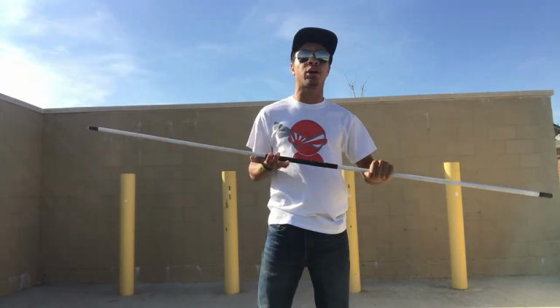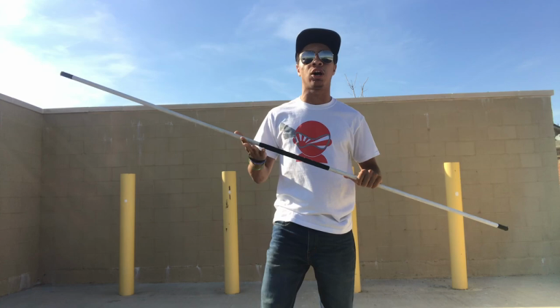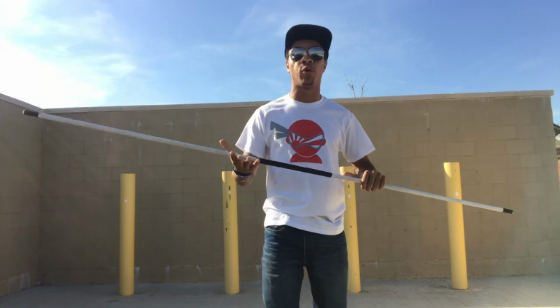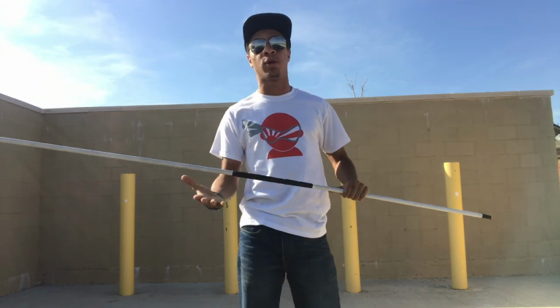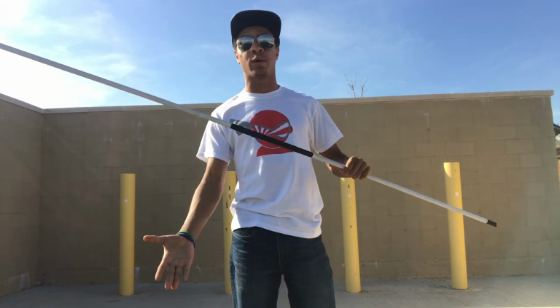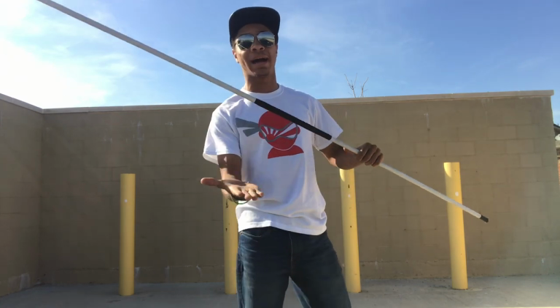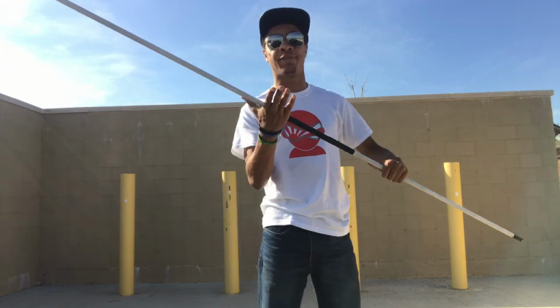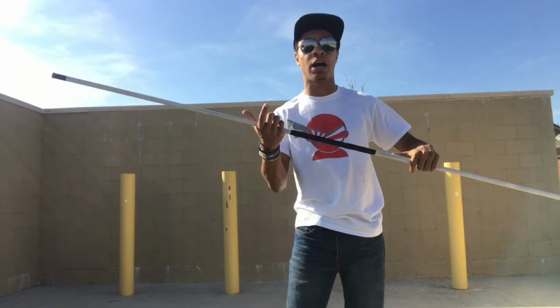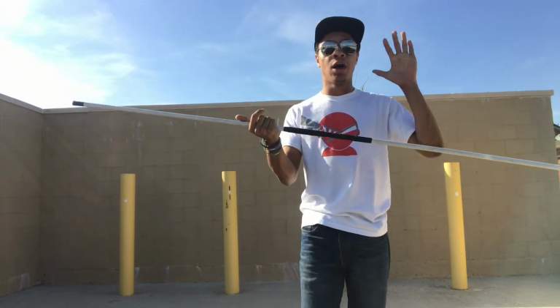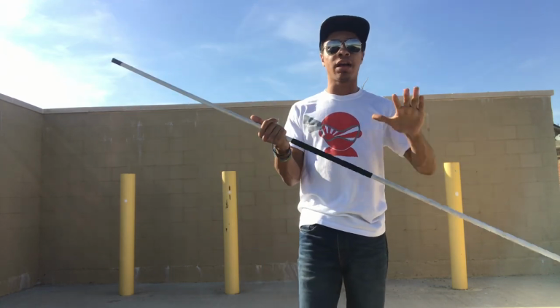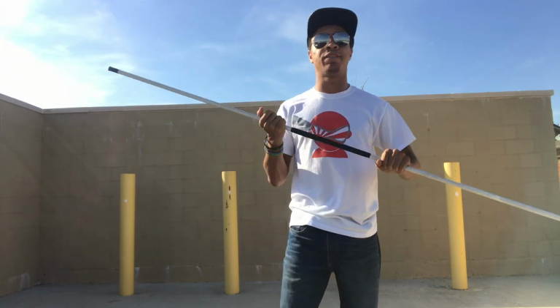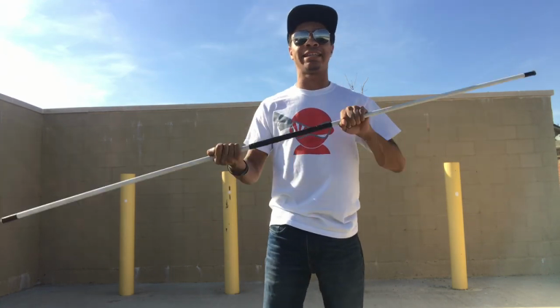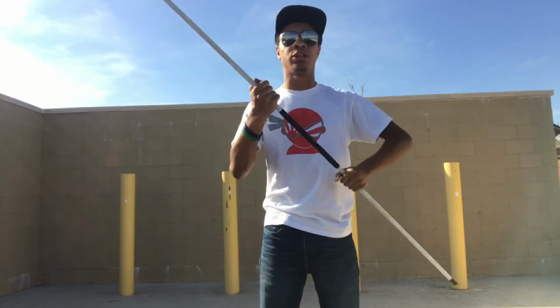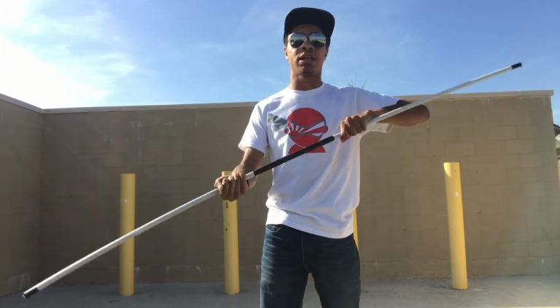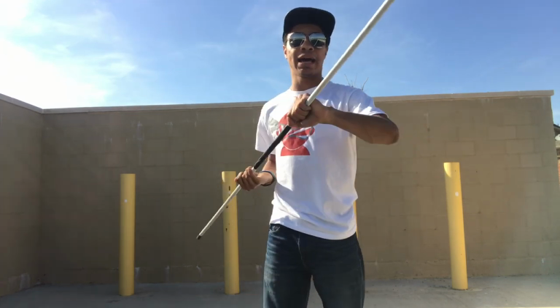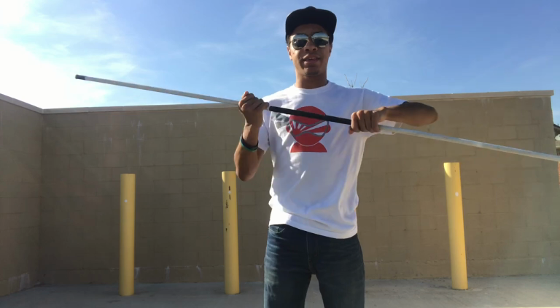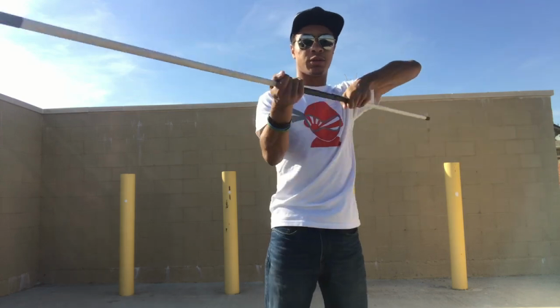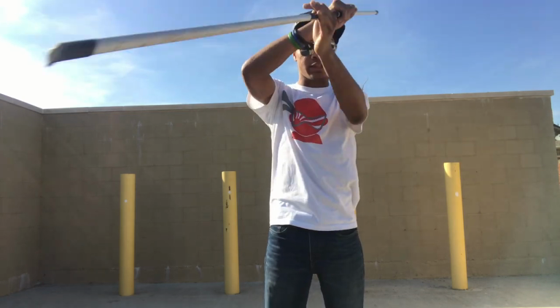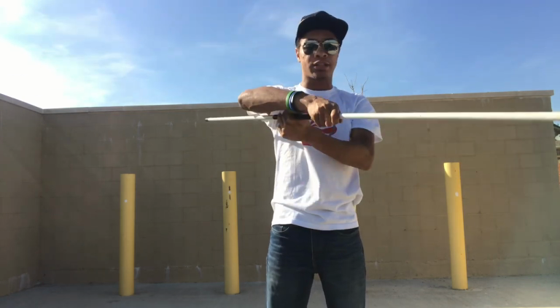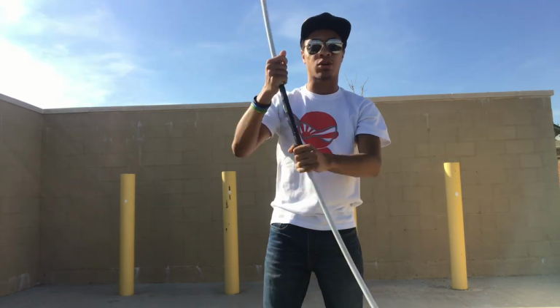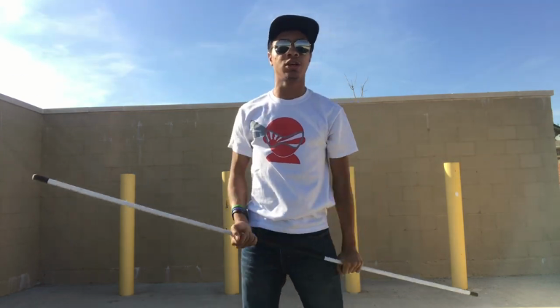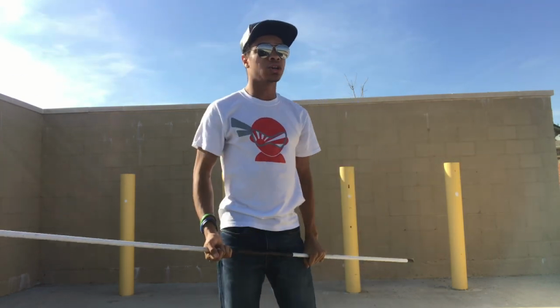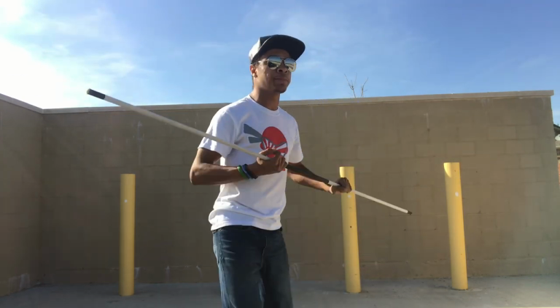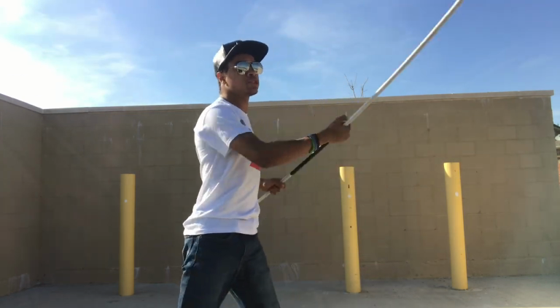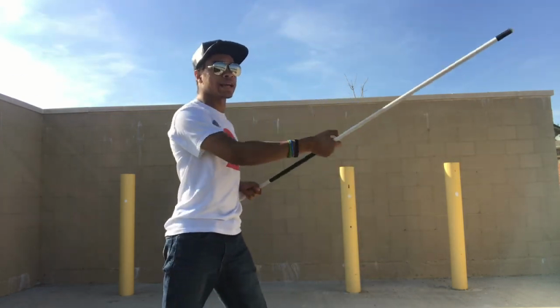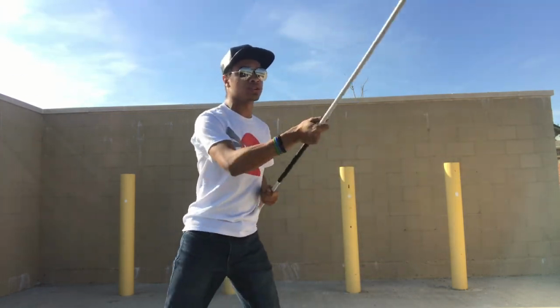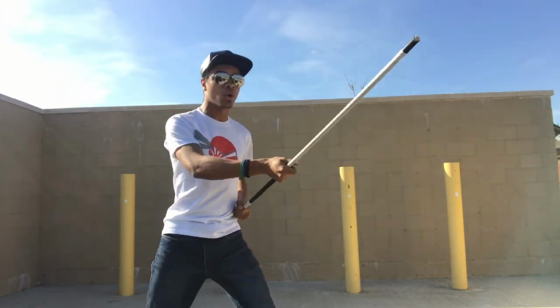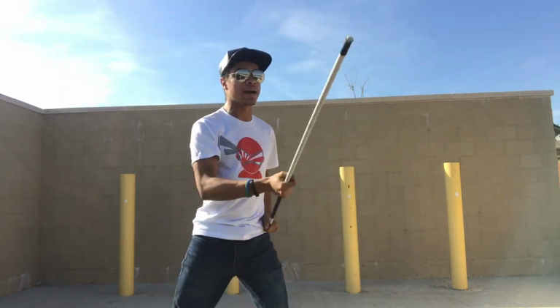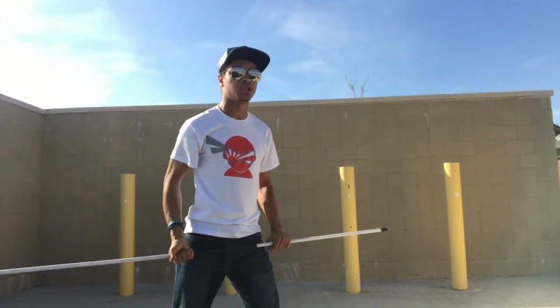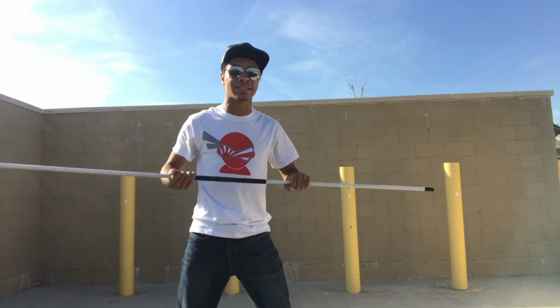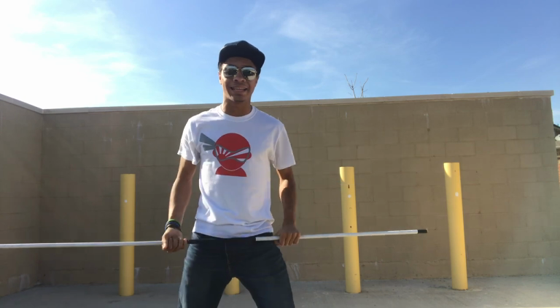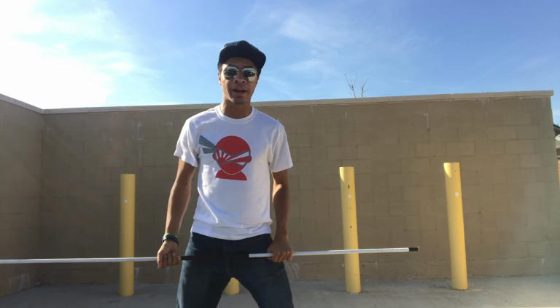First we're going to start off holding the bow staff with our right hand facing up, our left hand facing down just like this, so you can get these strikes going across. I'm going to be striking towards this corner right here so you guys can see it a little better.